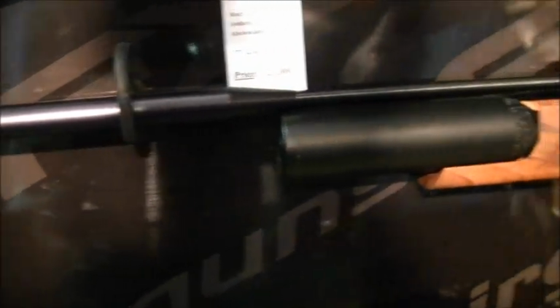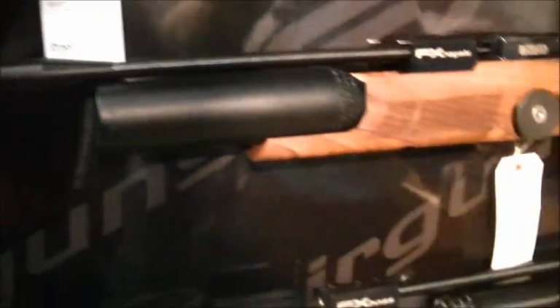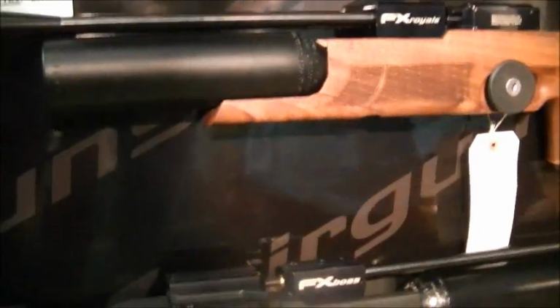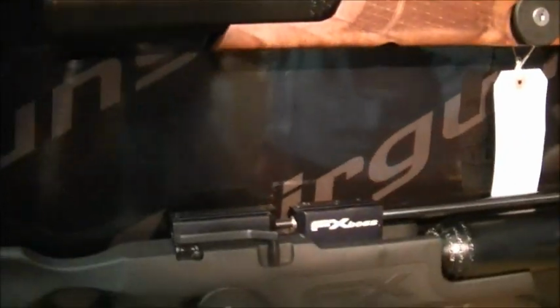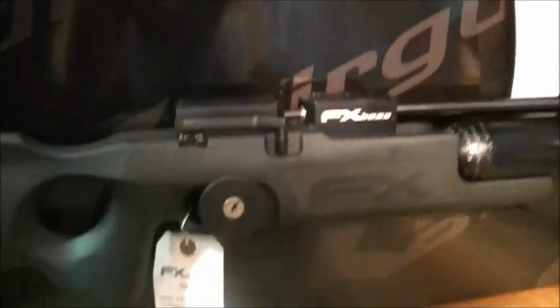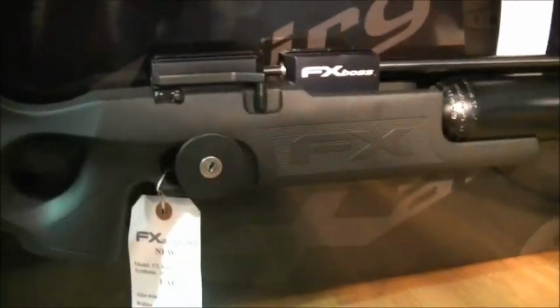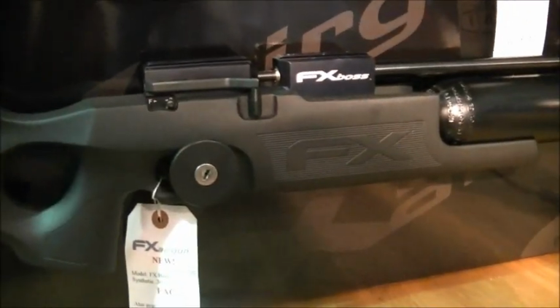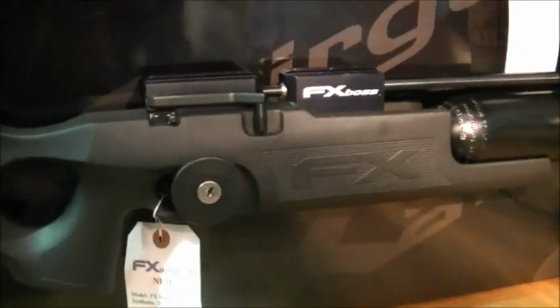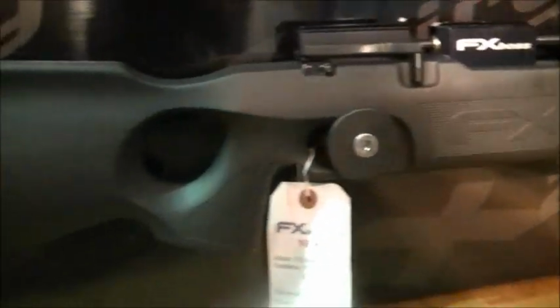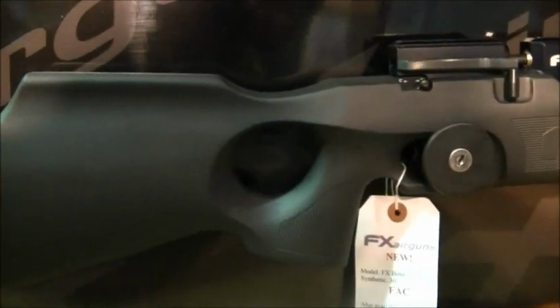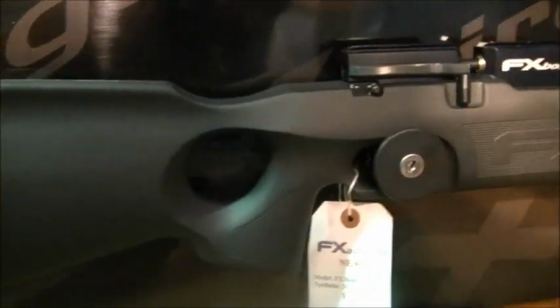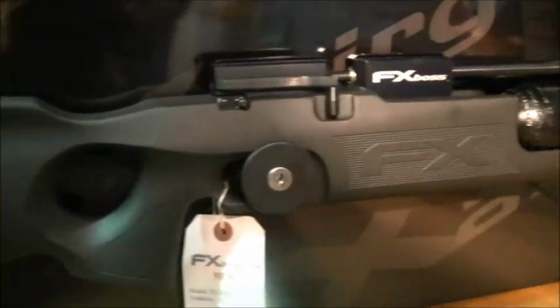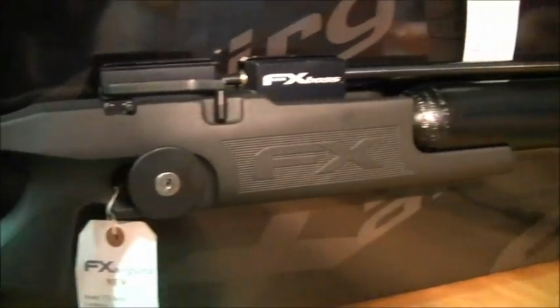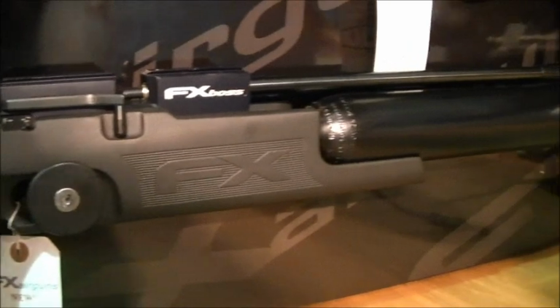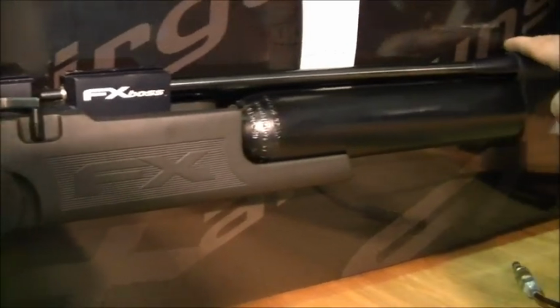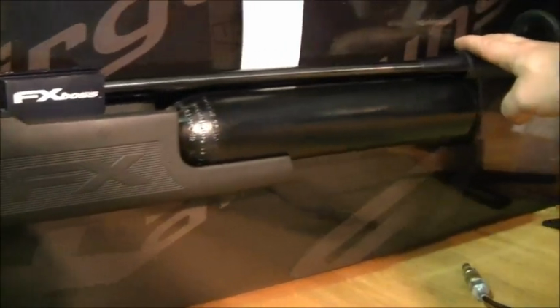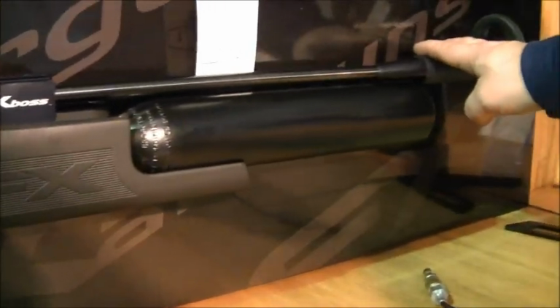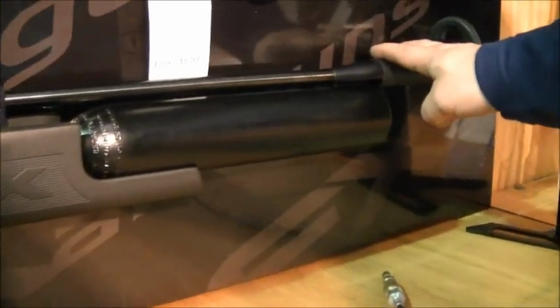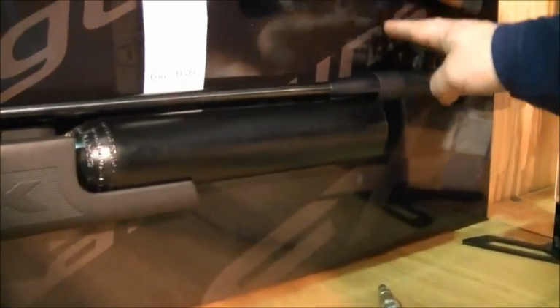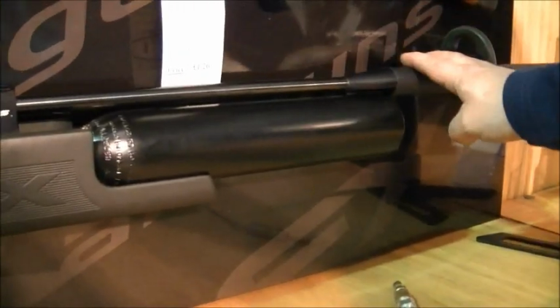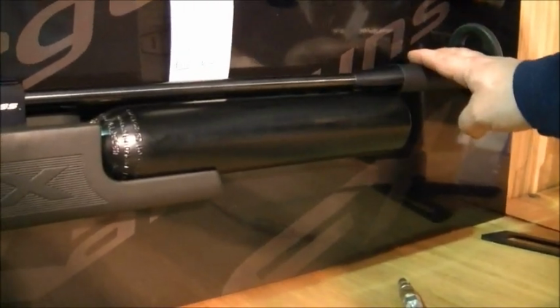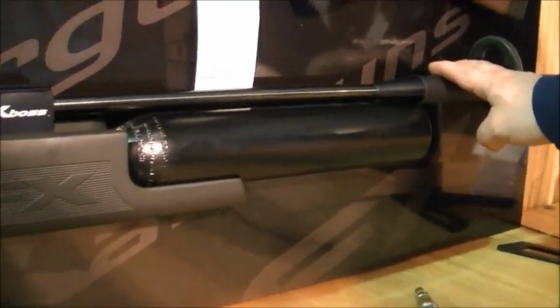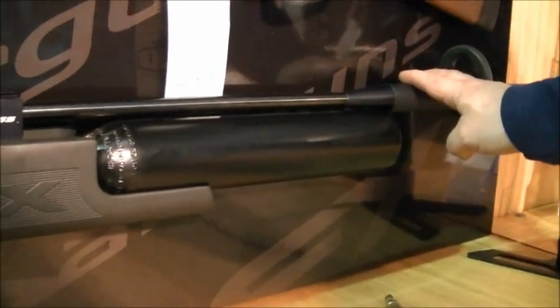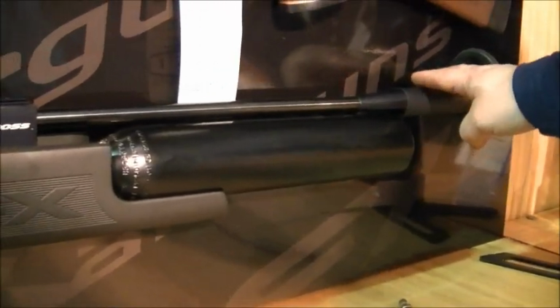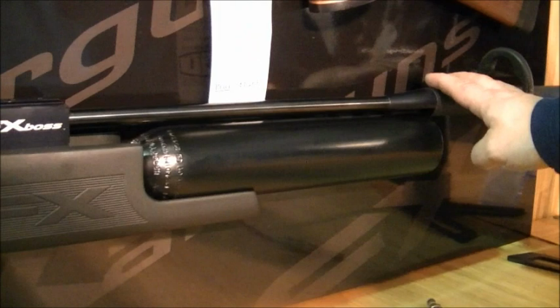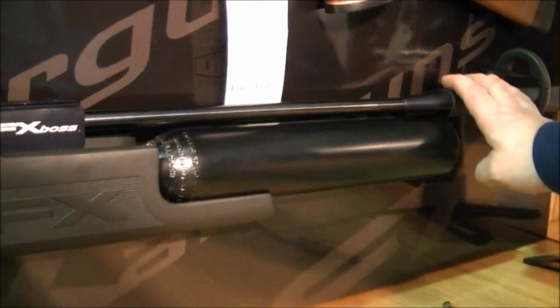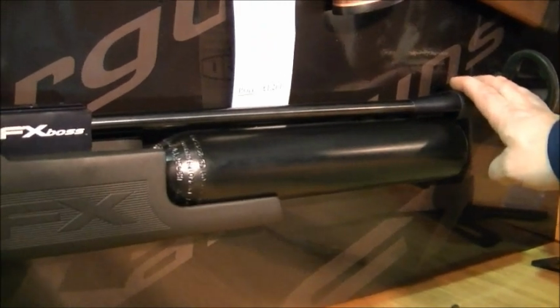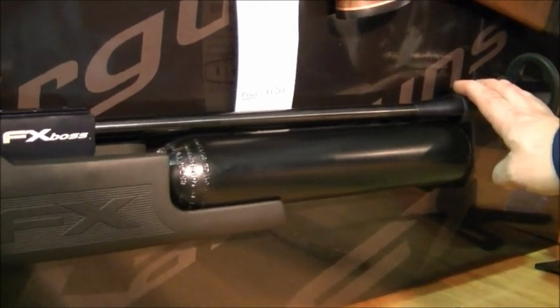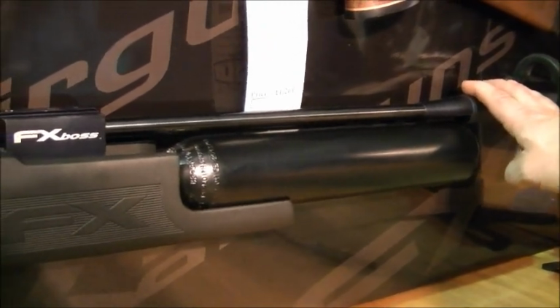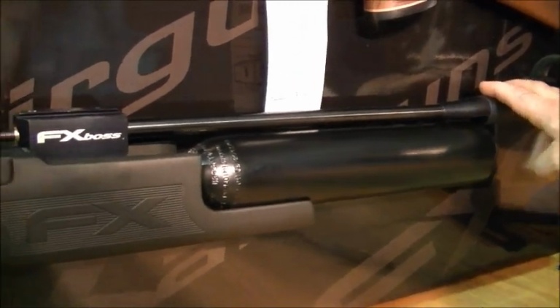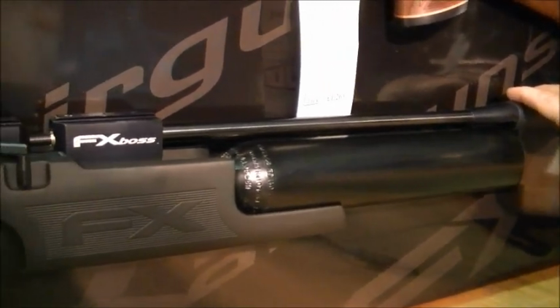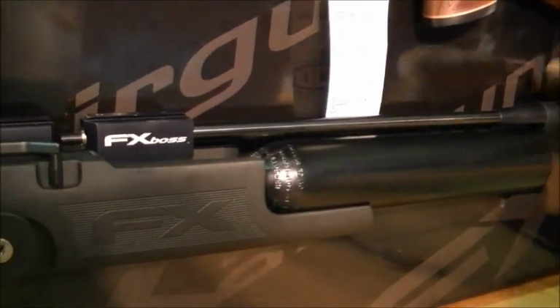Coming down here, this is the FX Boss, which is FAC only. You'll get 75 foot-pounds on that — 40 shots at 75 foot-pounds. It takes a .30 calibre, which I'll show you again shortly.